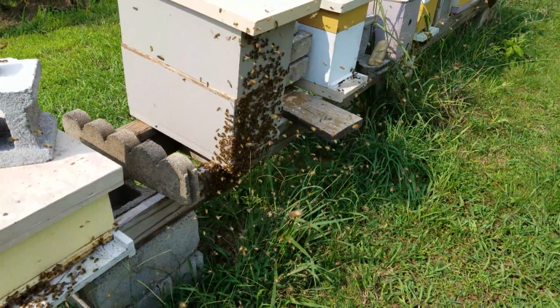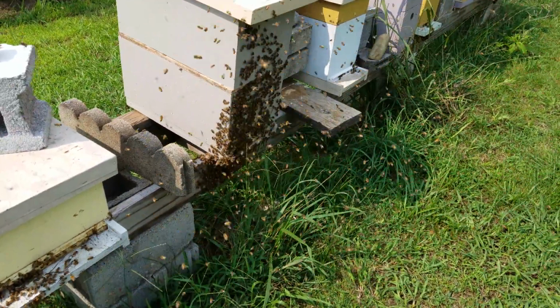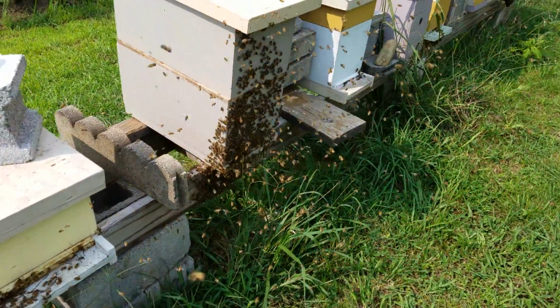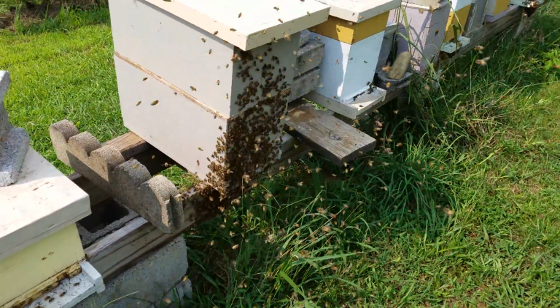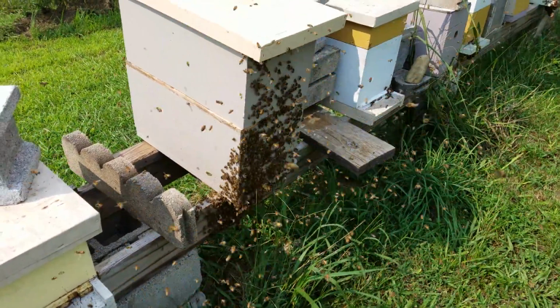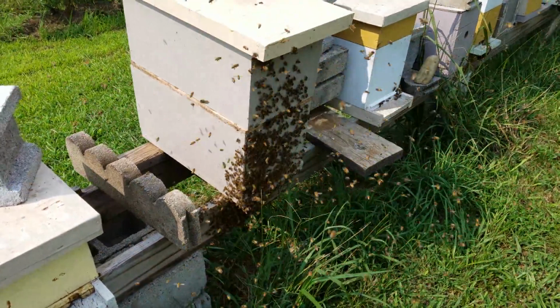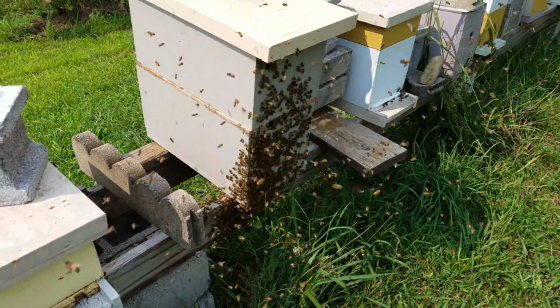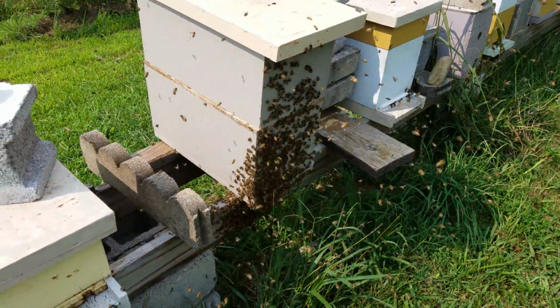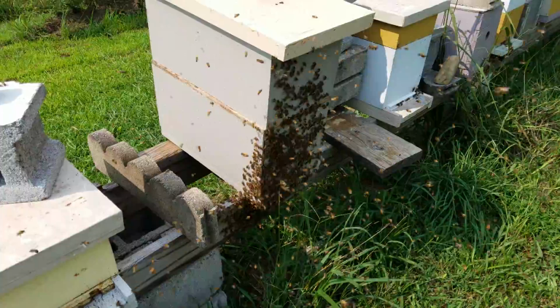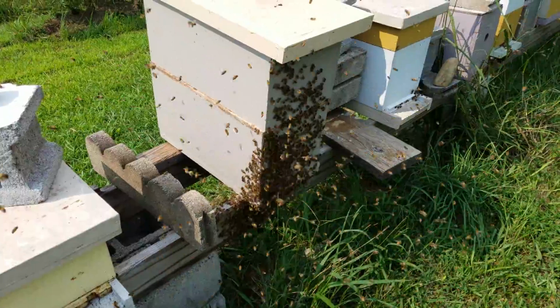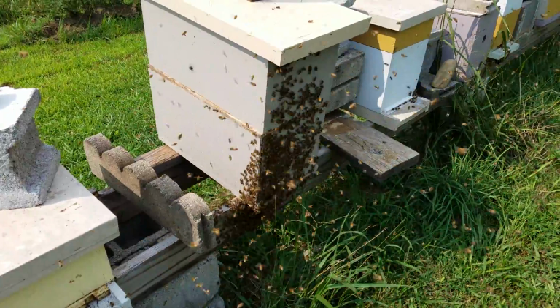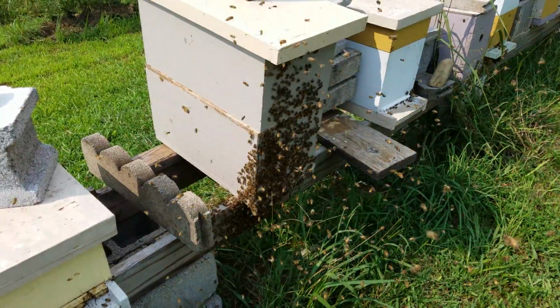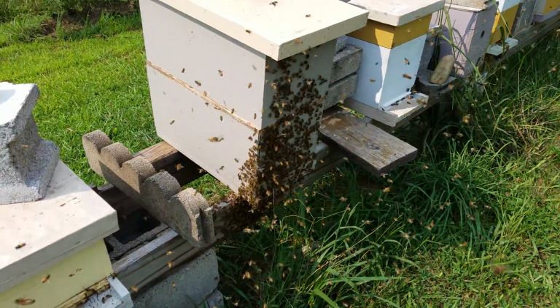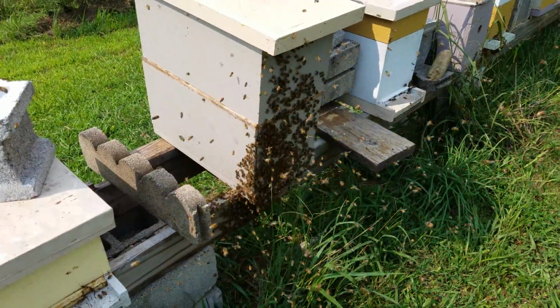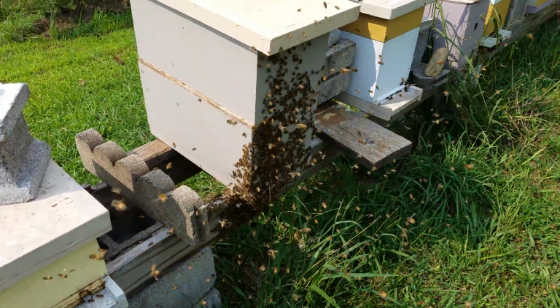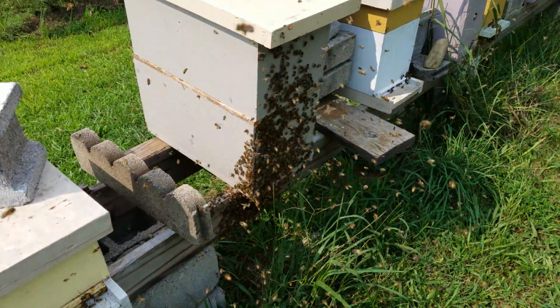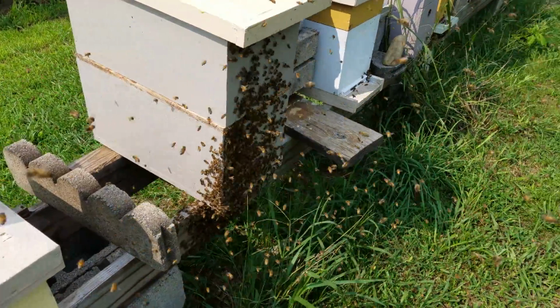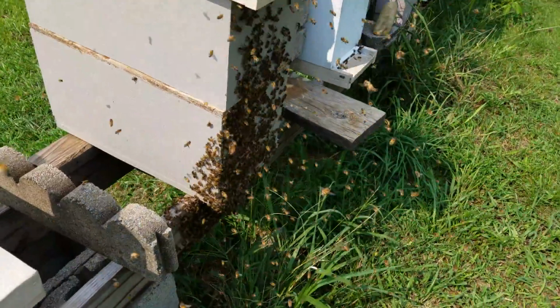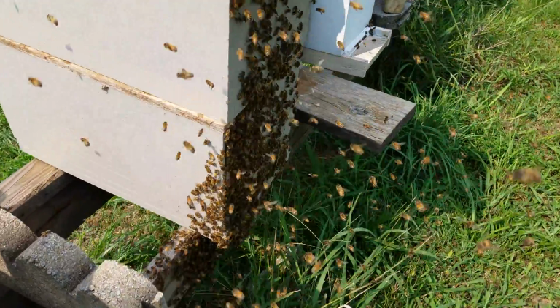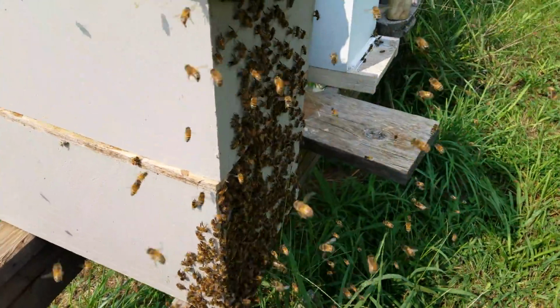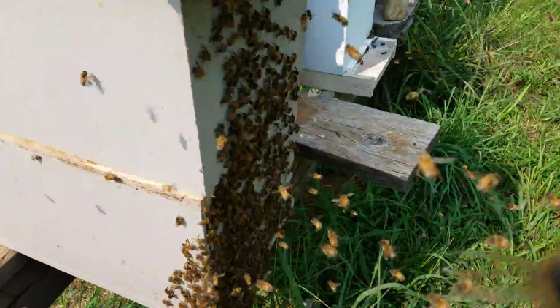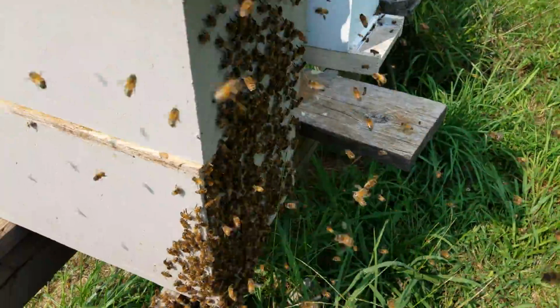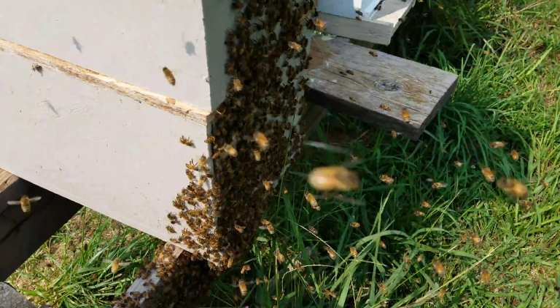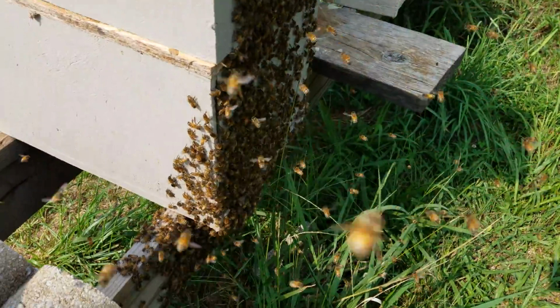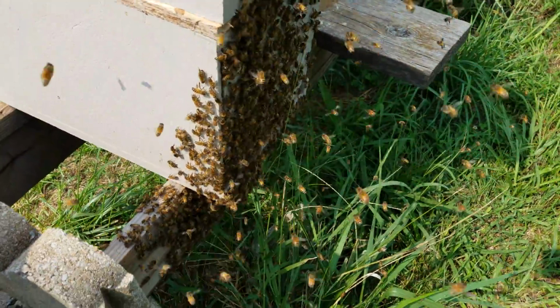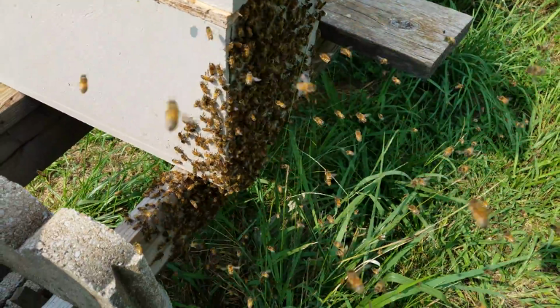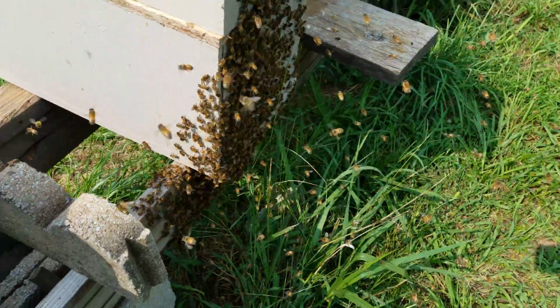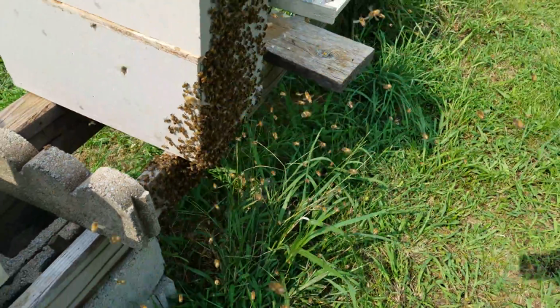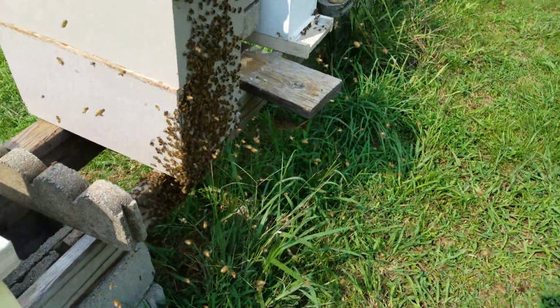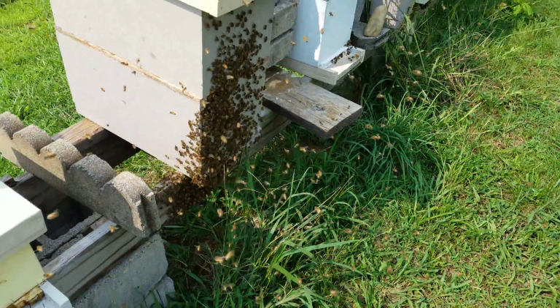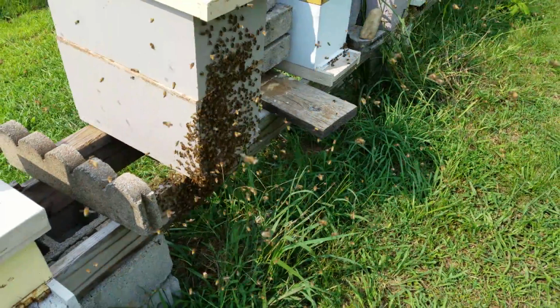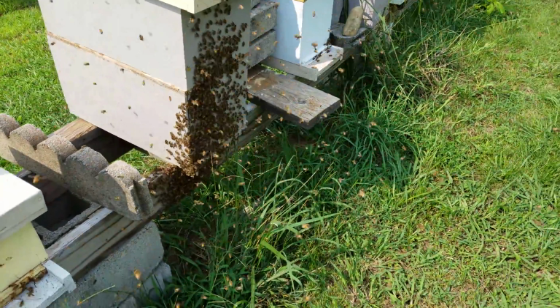Ladies and gentlemen, this is a mating swarm coming back — that's a six-frame nuc. Notice all the bees up on the front fanning, saying 'mama, this is where we want you to come into.'